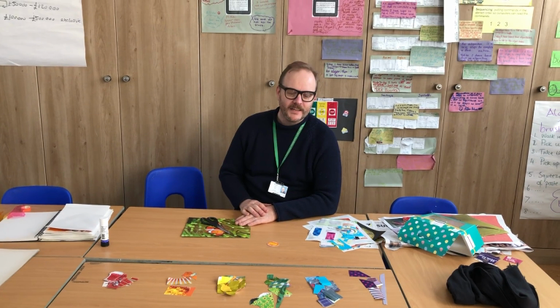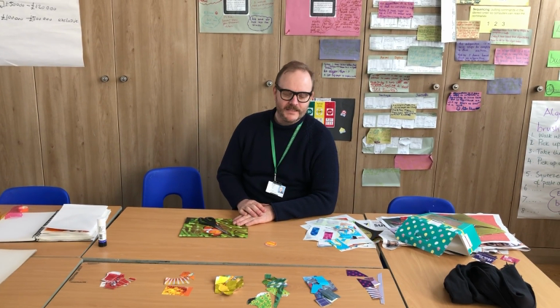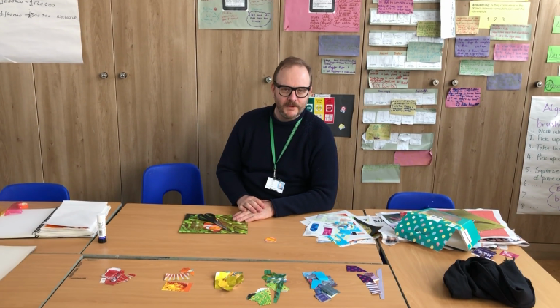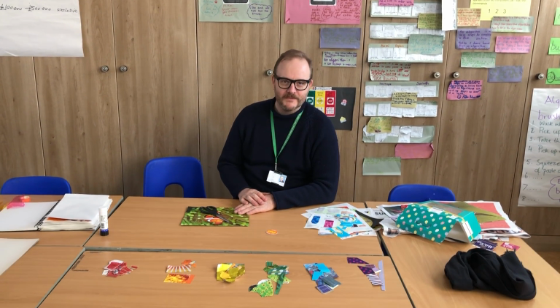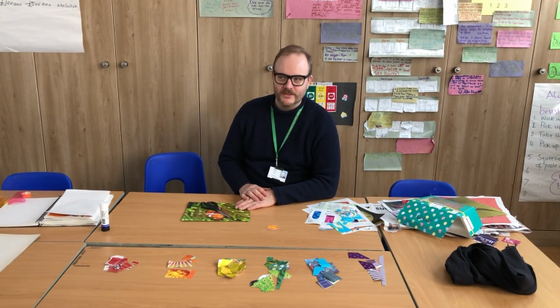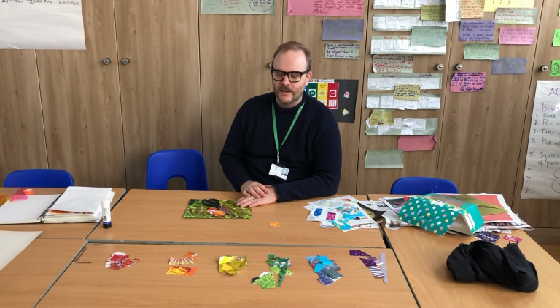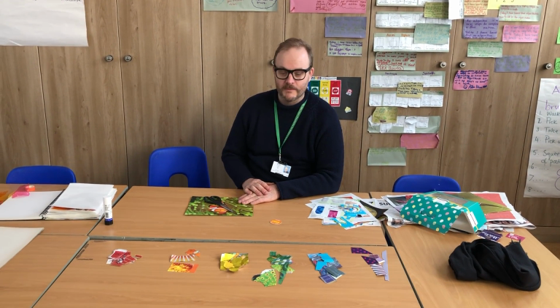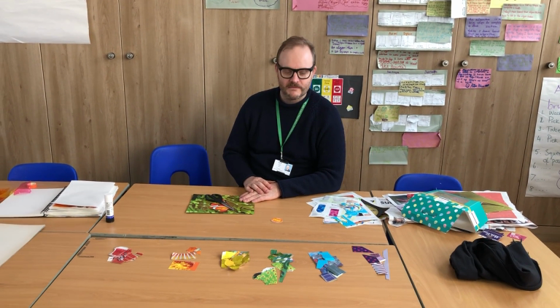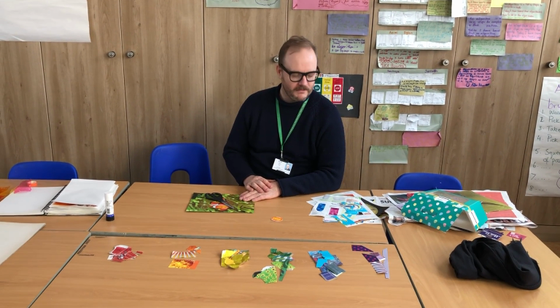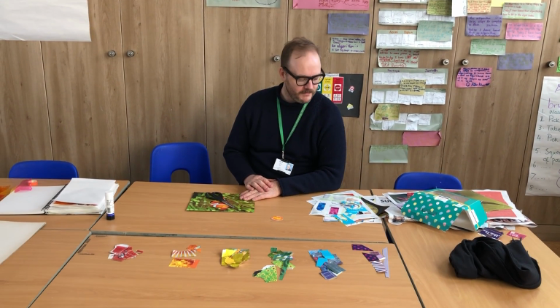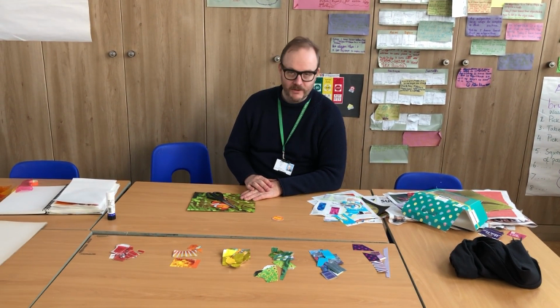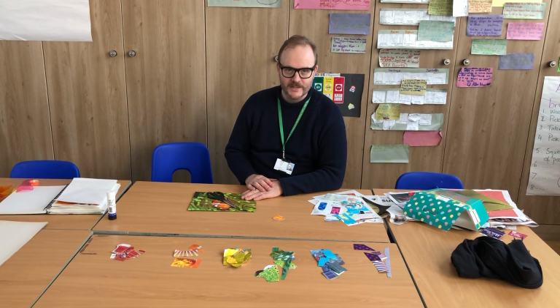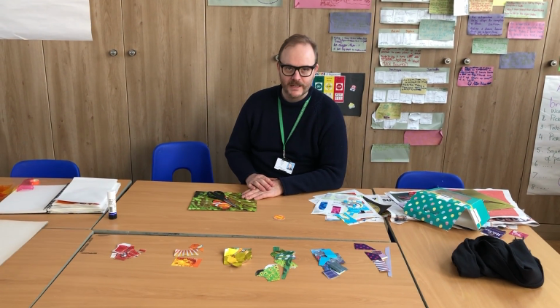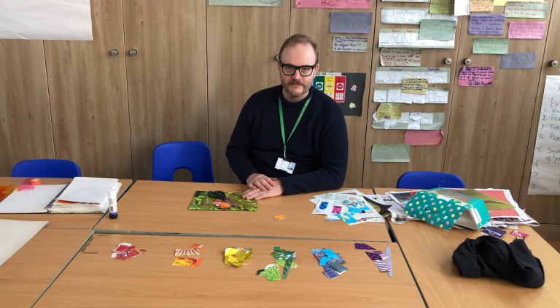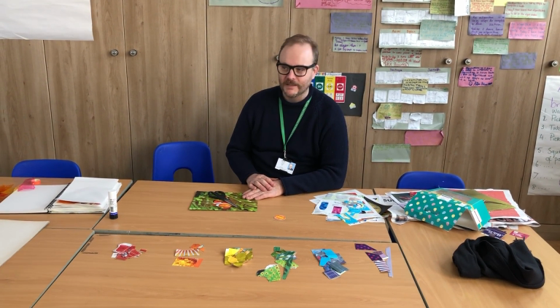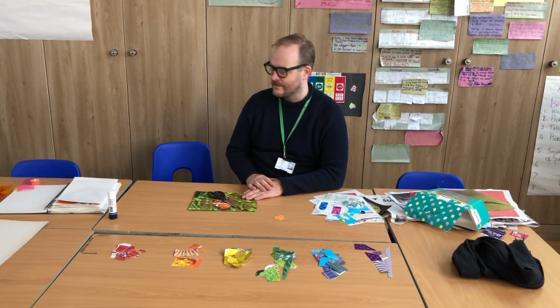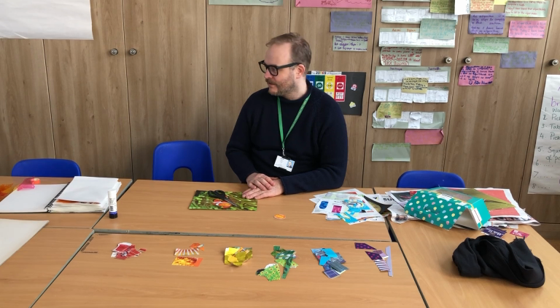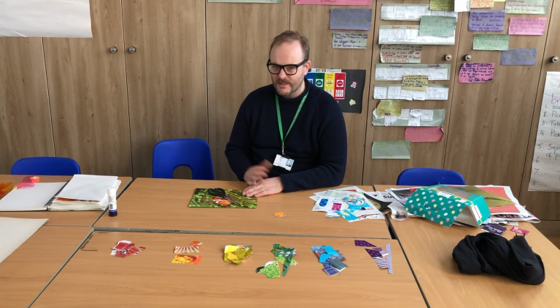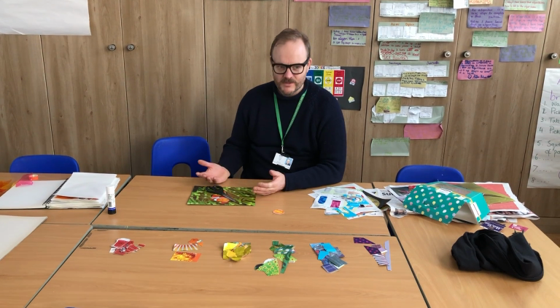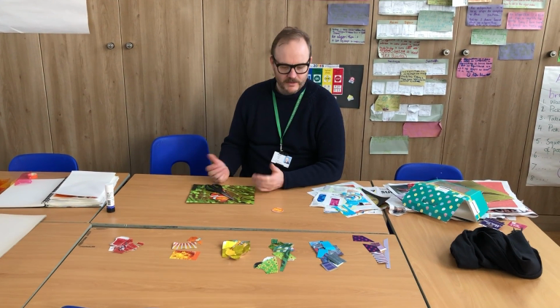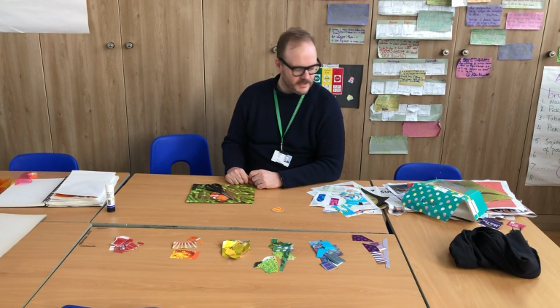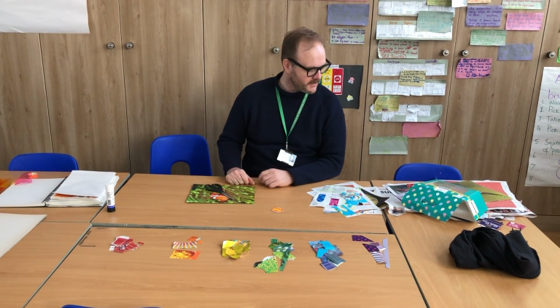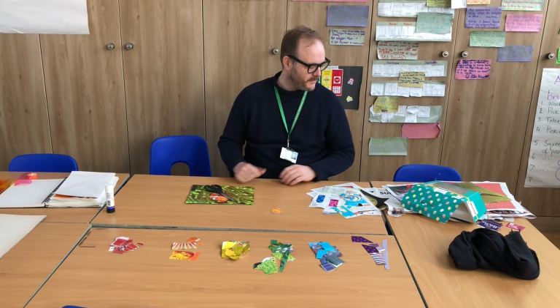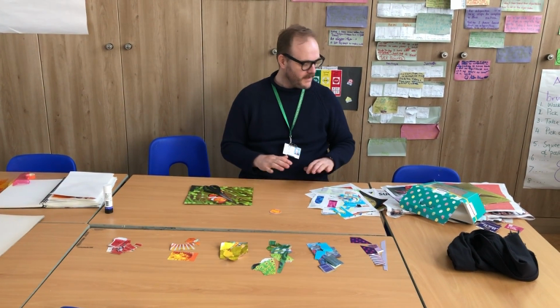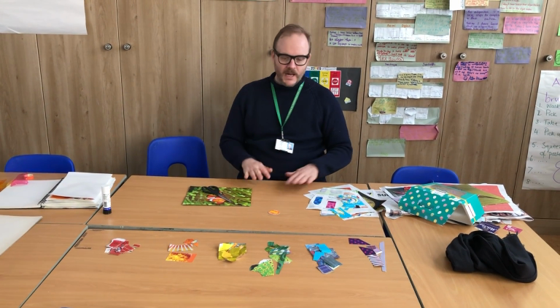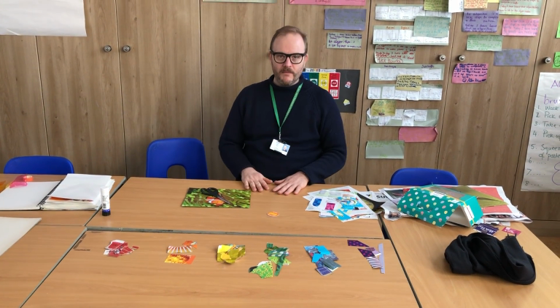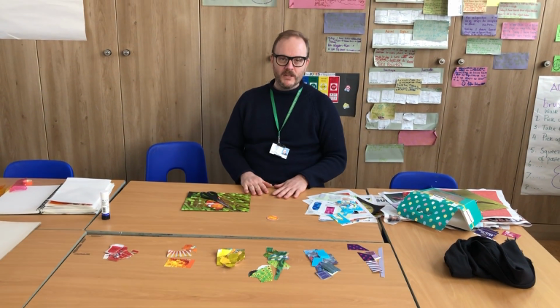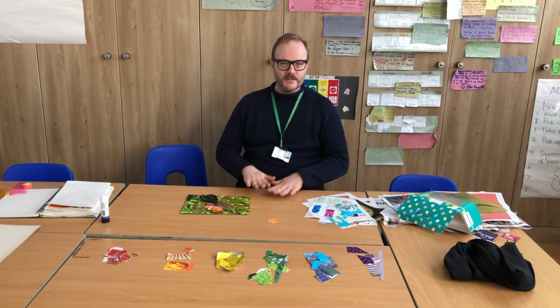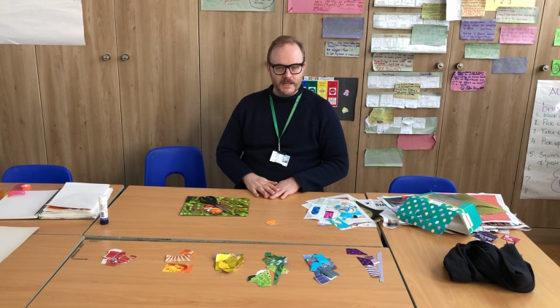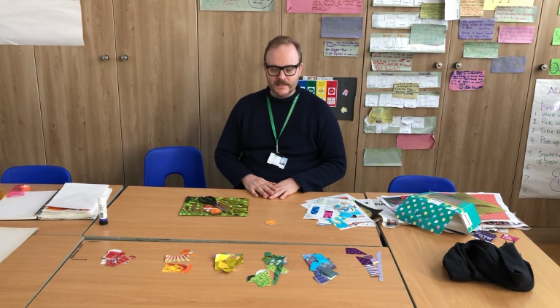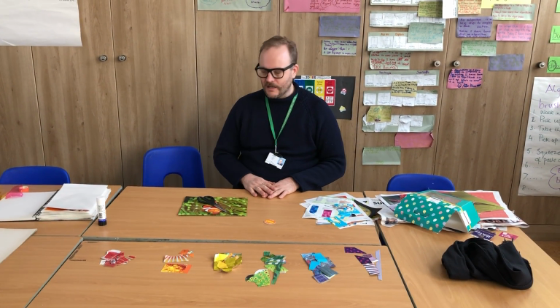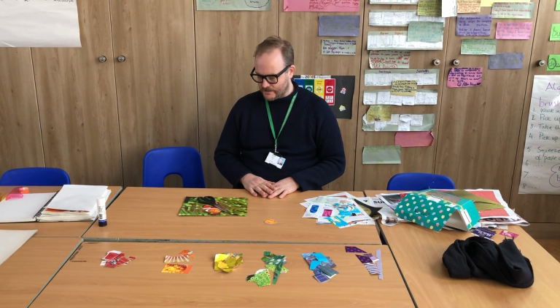Hi guys, welcome to Art with Mr. Rowe, your first art lesson from Cass with no children, which is a bit strange for me. What you're going to be doing this week is collage.